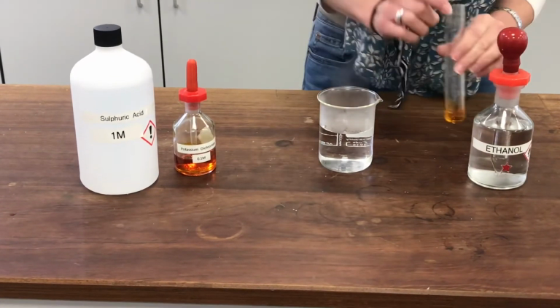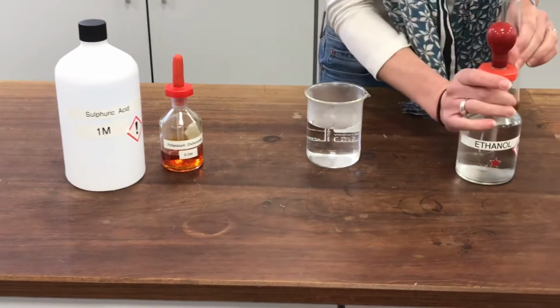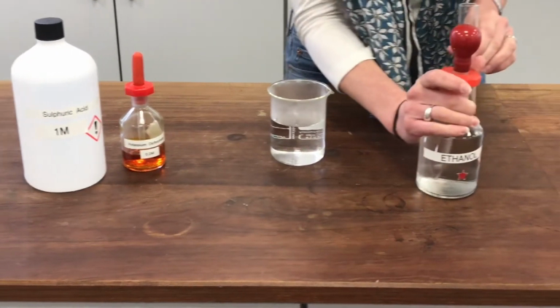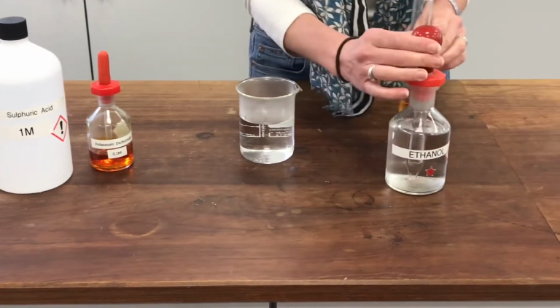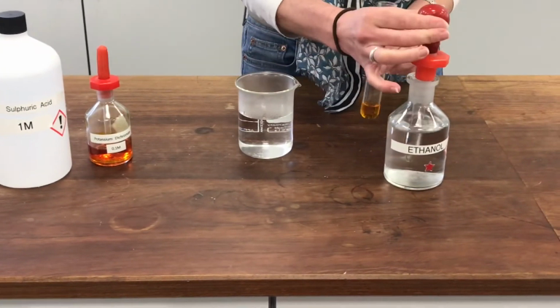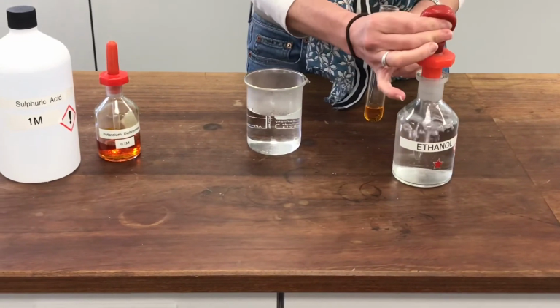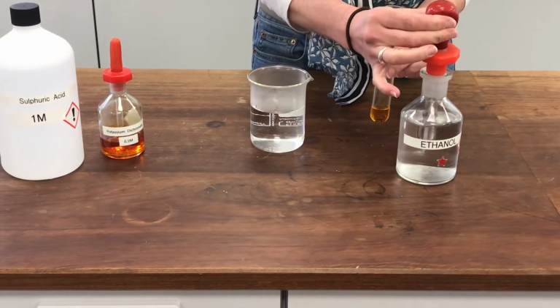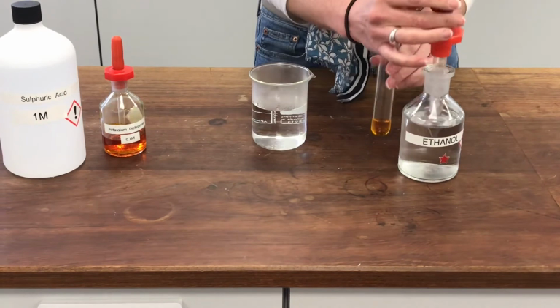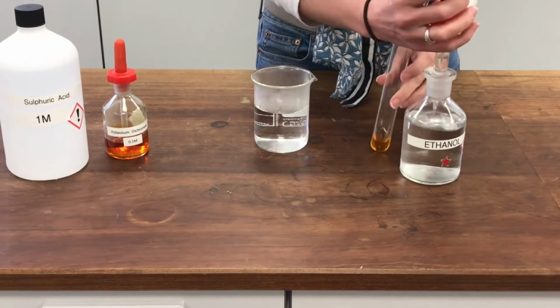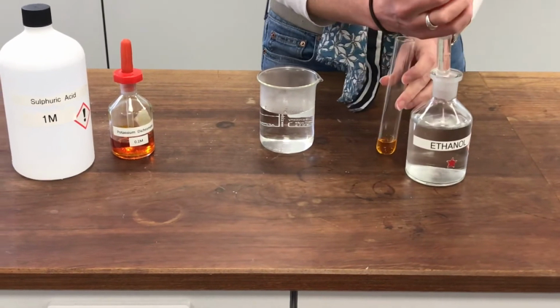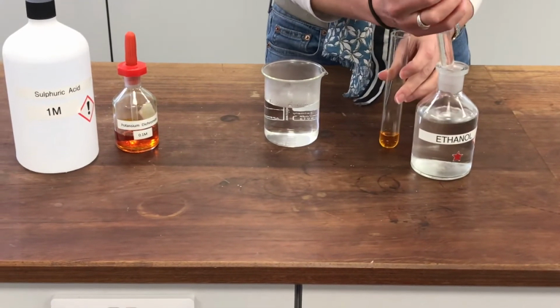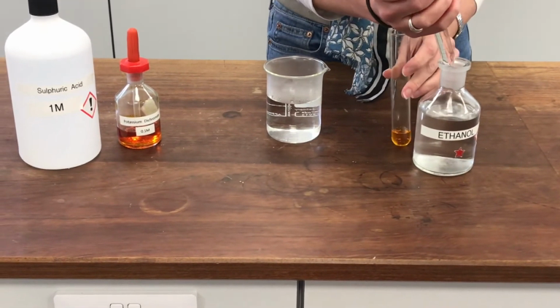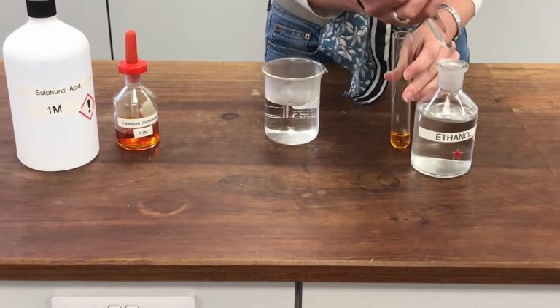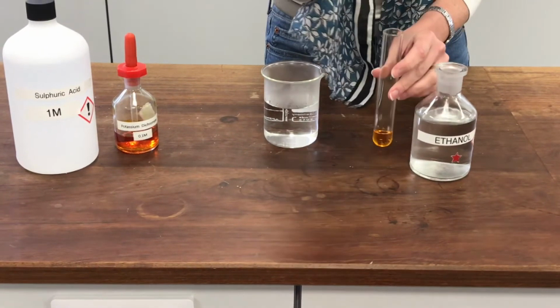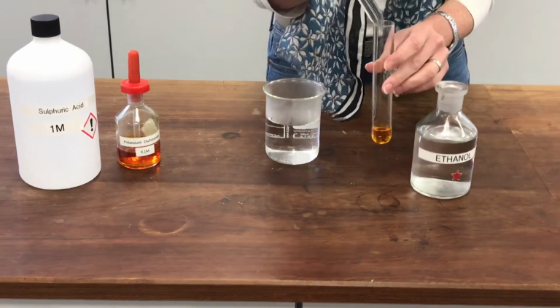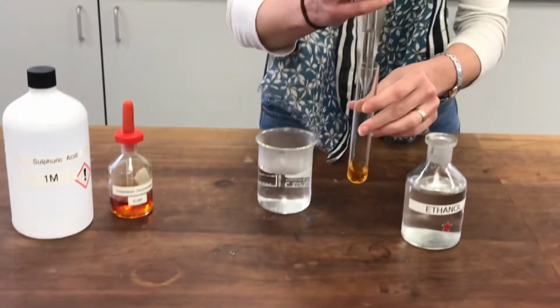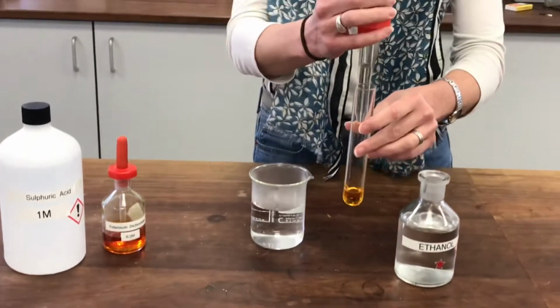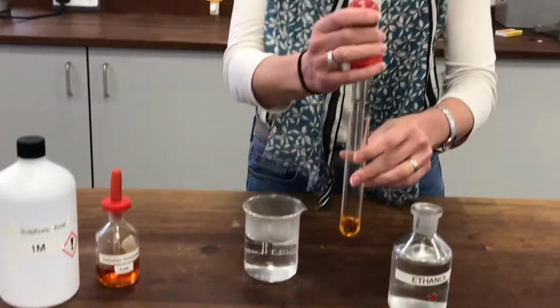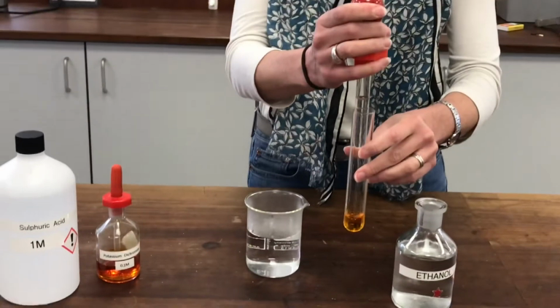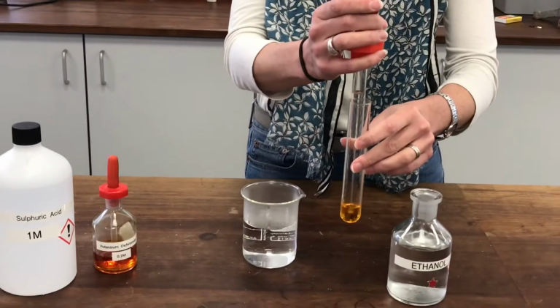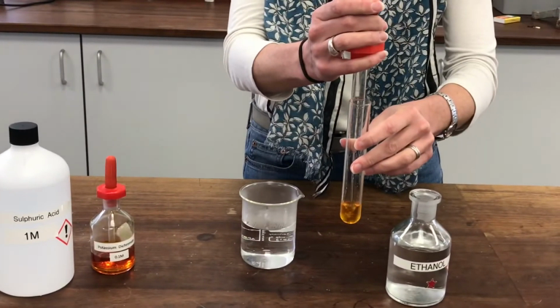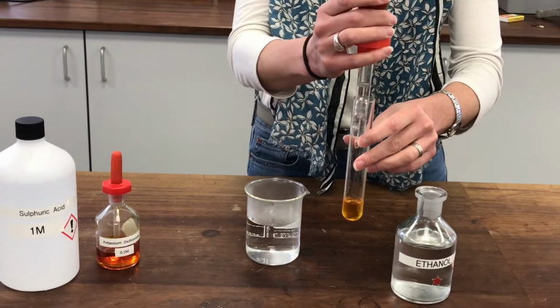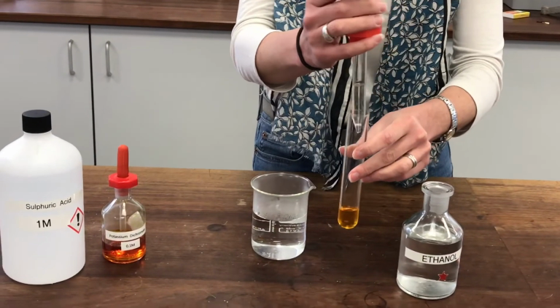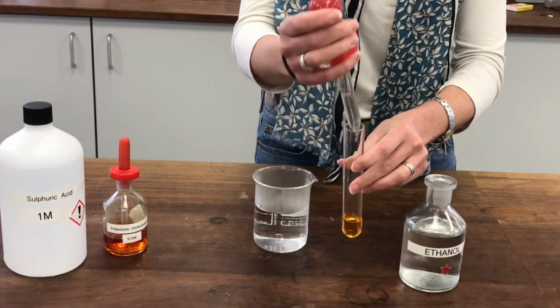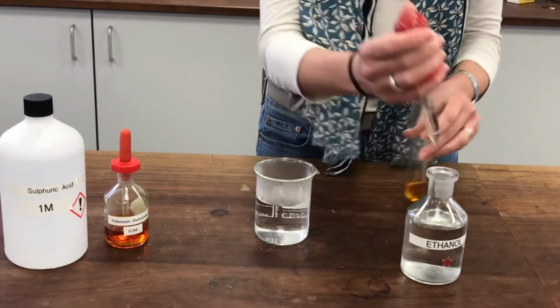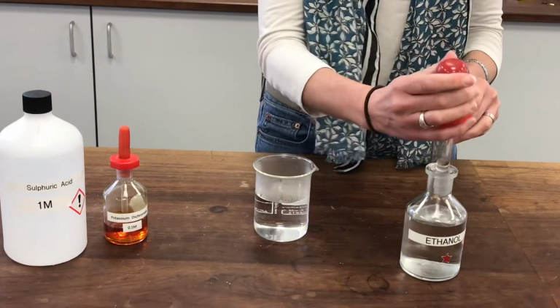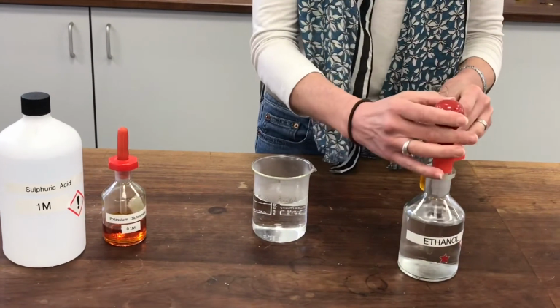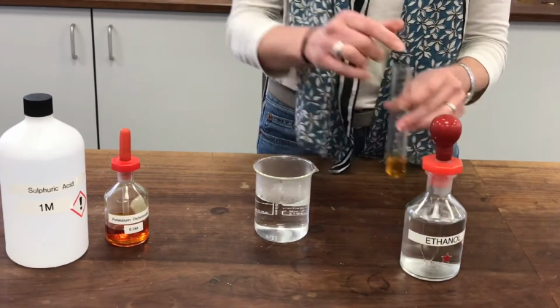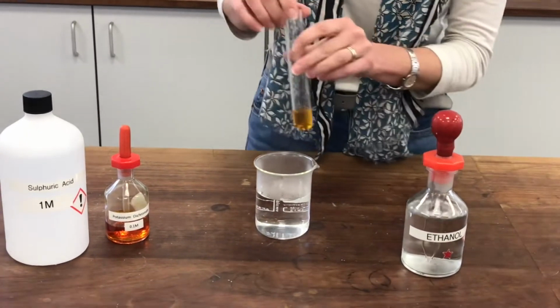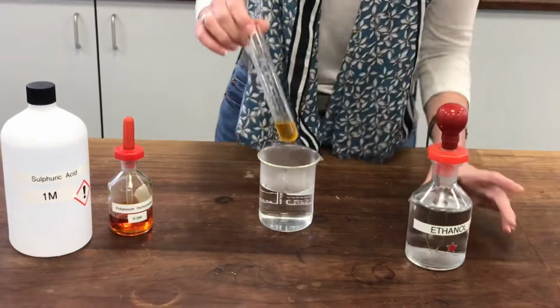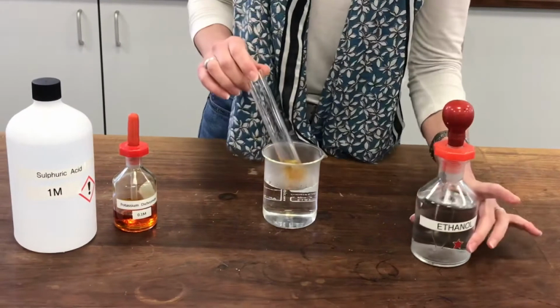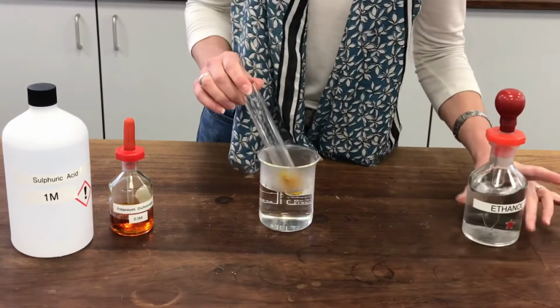I'm going to add some ethanol to it now. And then rather than heating it directly in a Bunsen flame, because it doesn't respond terribly well to that, I'm going to stand it in this beaker of hot water so it's like a water bath.